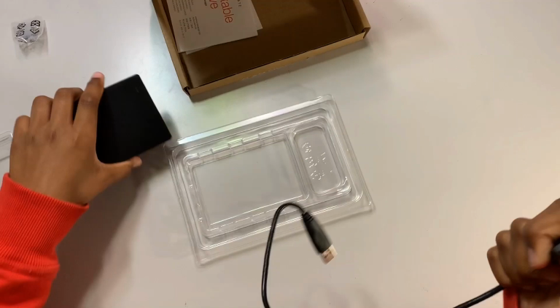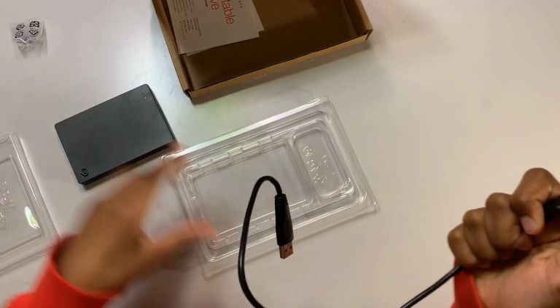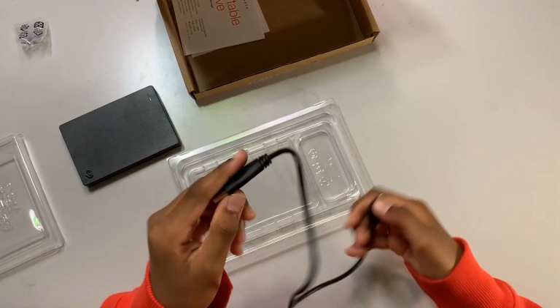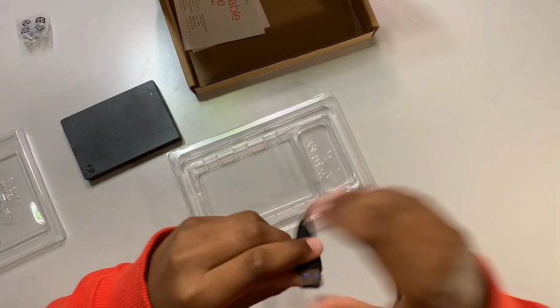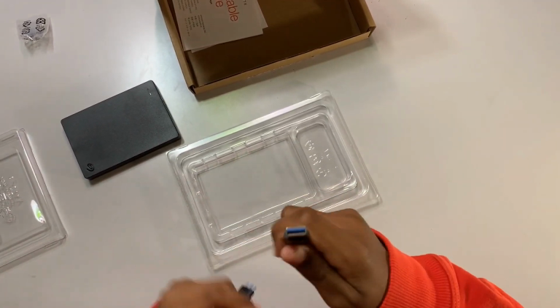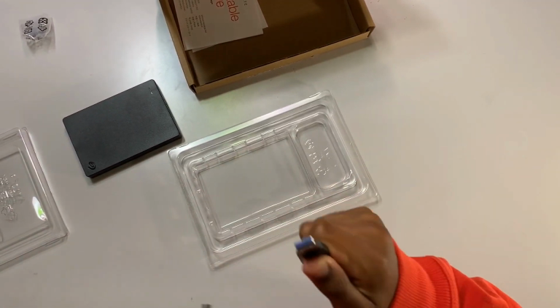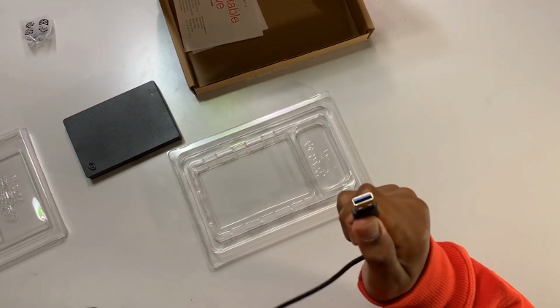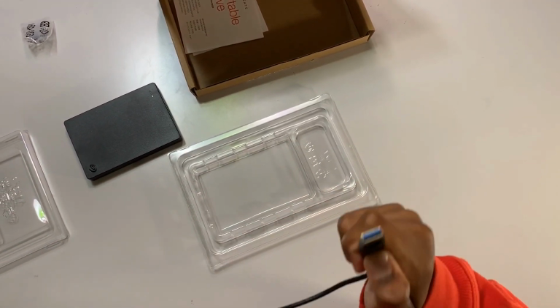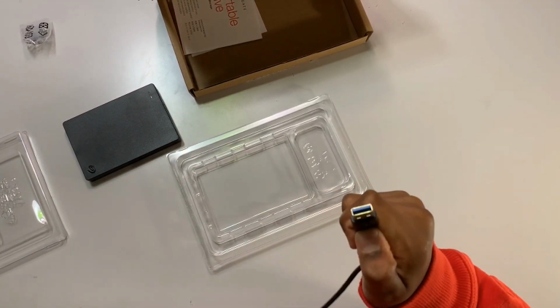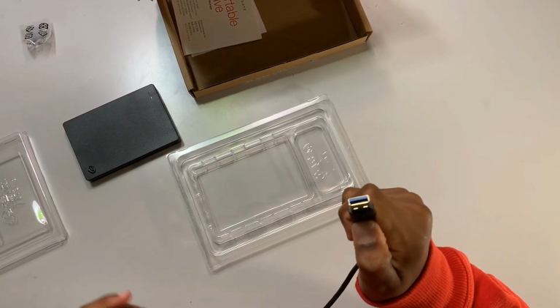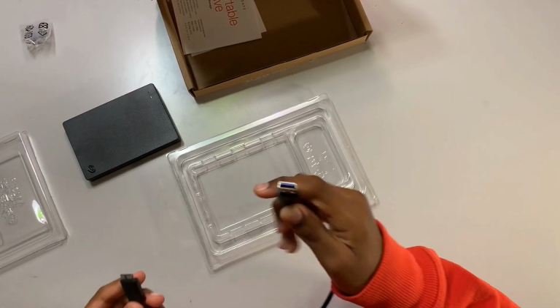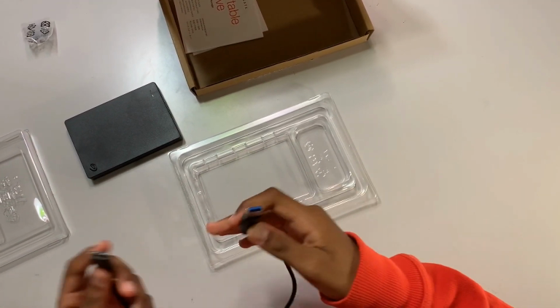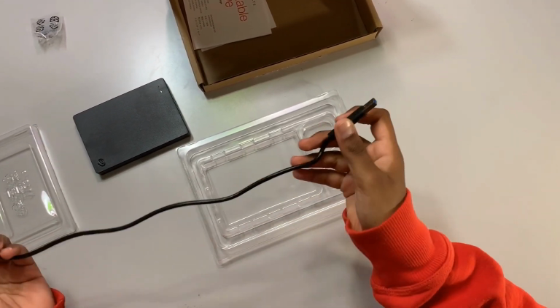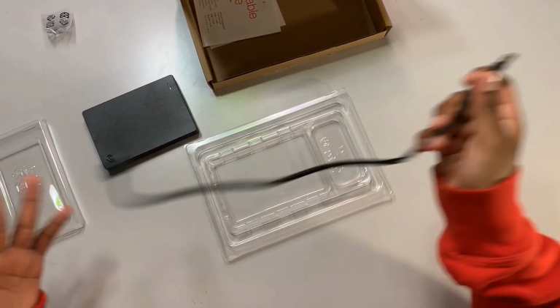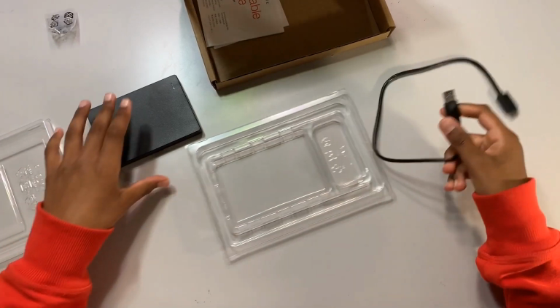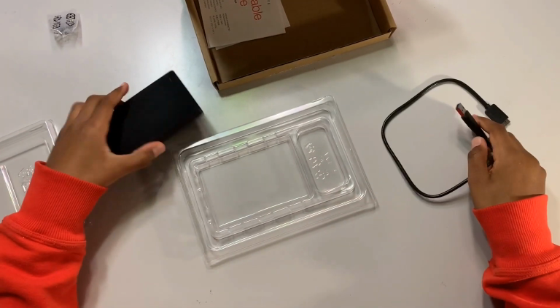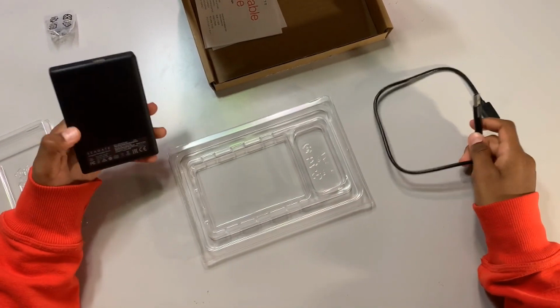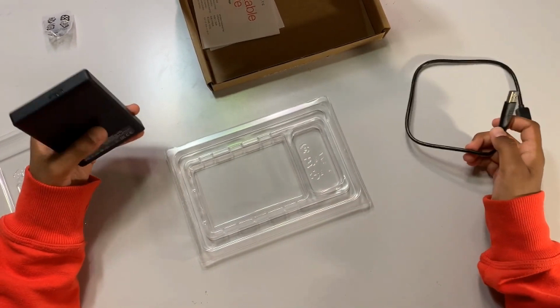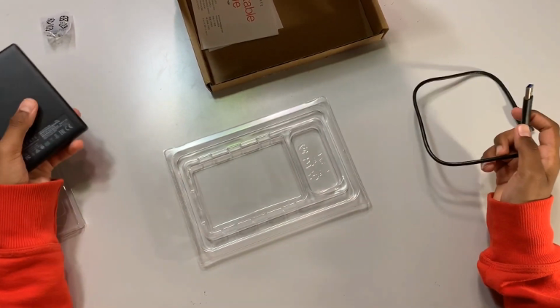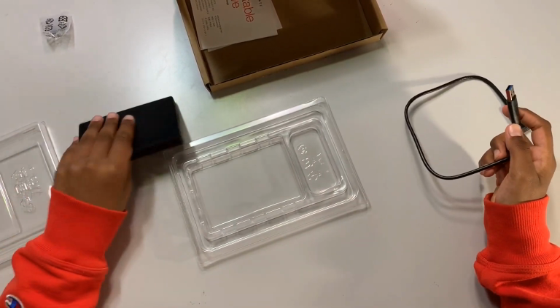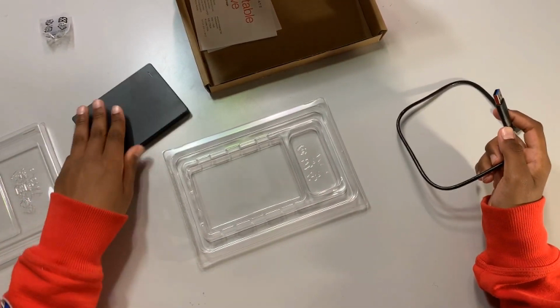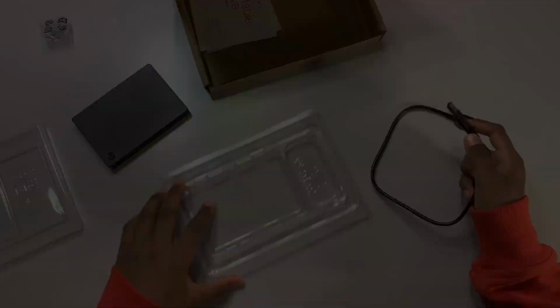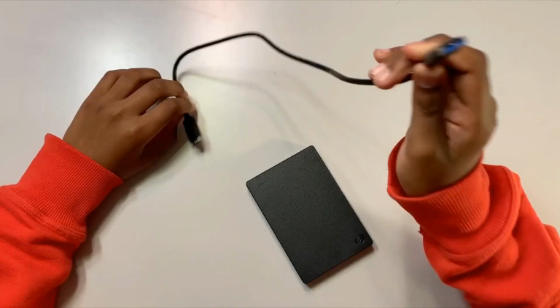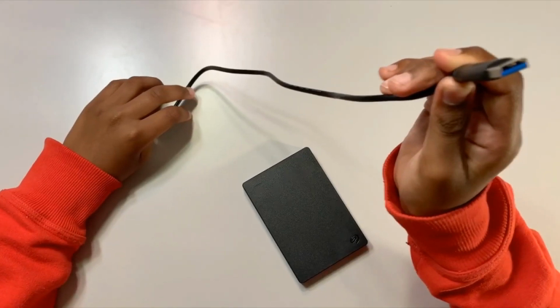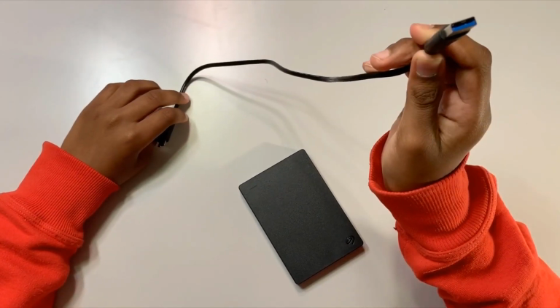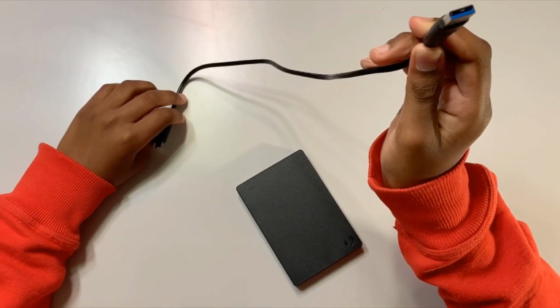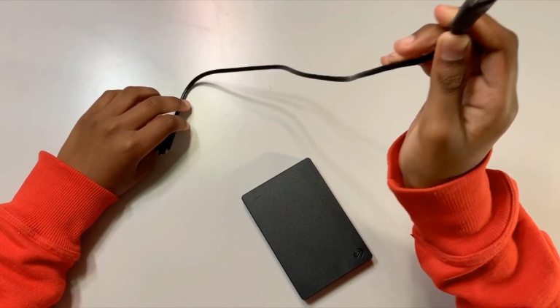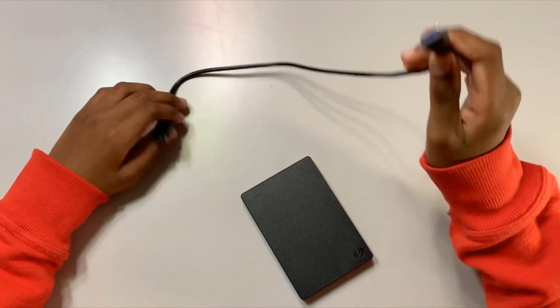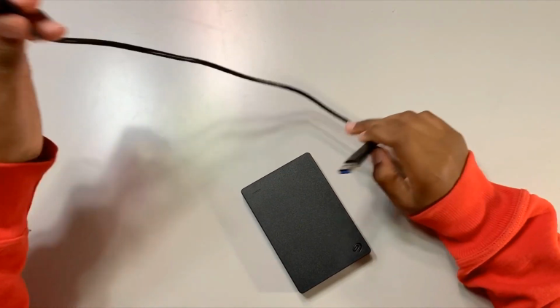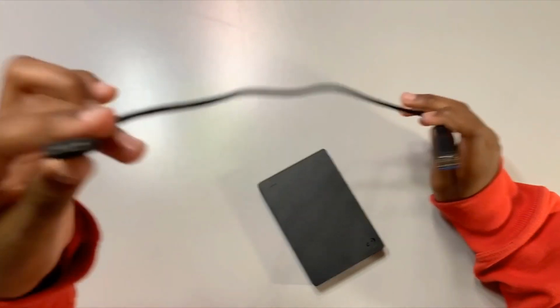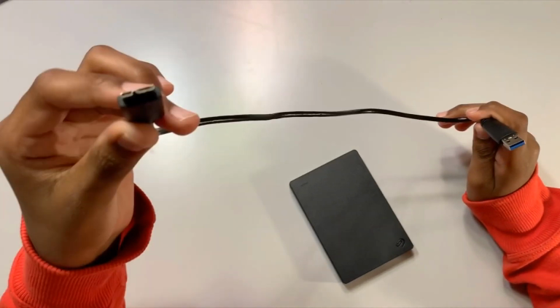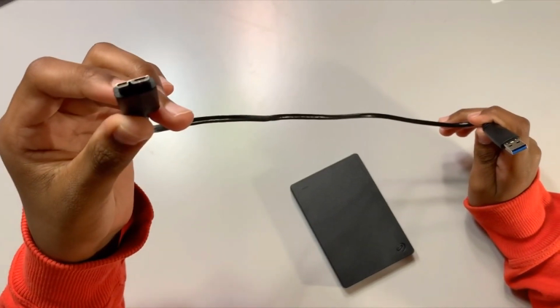This works with USB 2.0 and 3.0, so you're good to go if you have any USB port. Over here we've got the USB Type A, and here we've got the Type B.